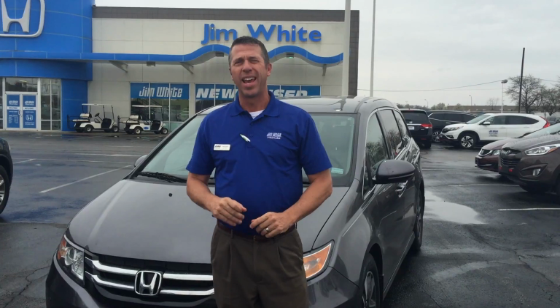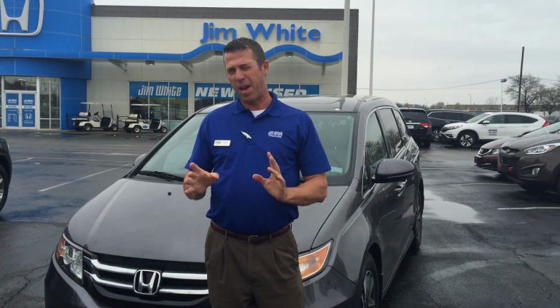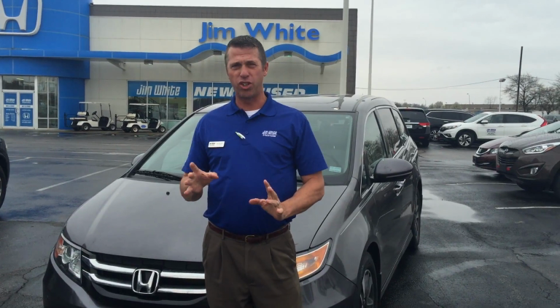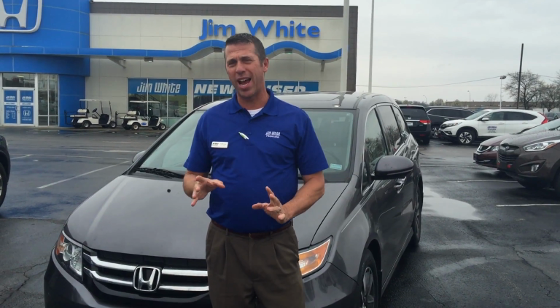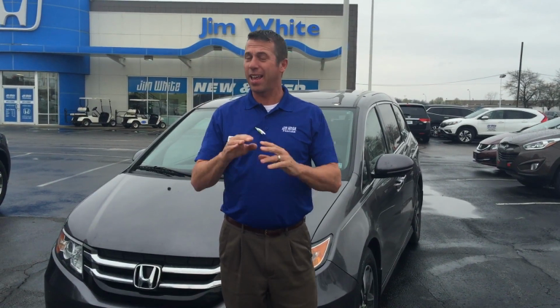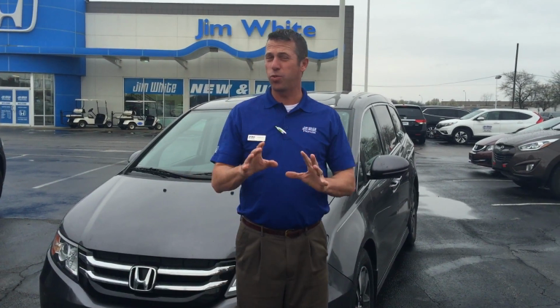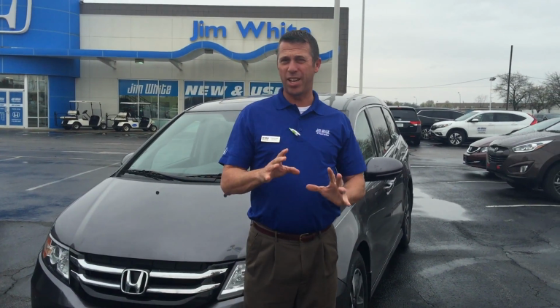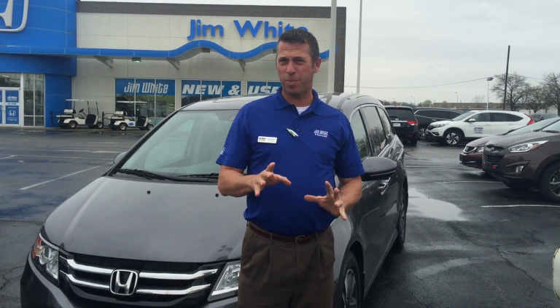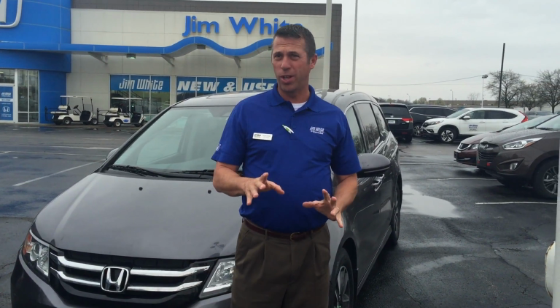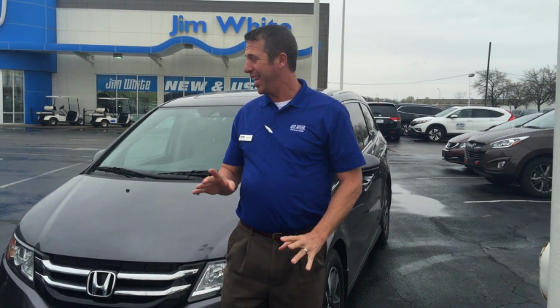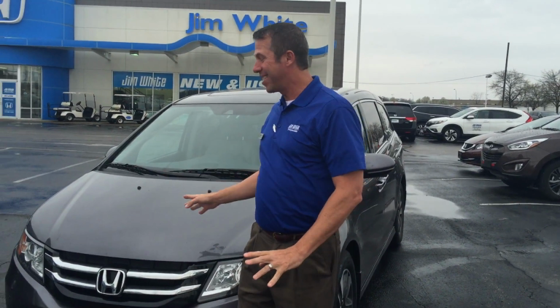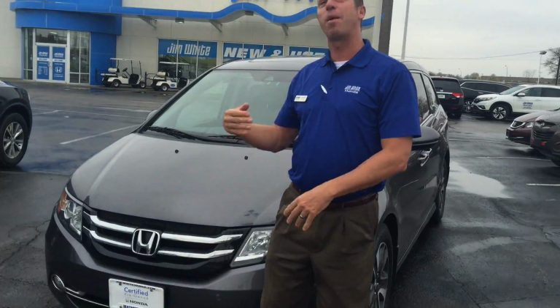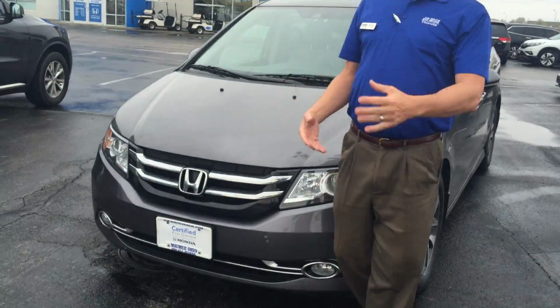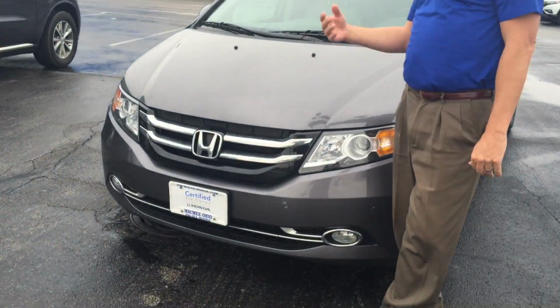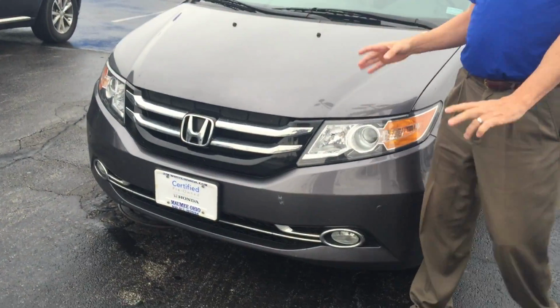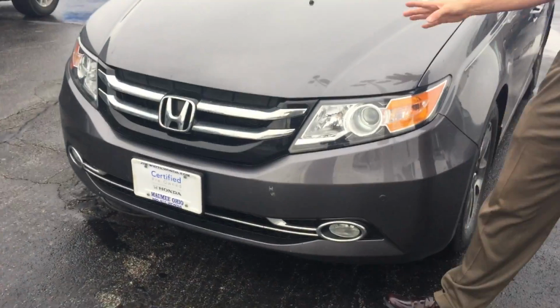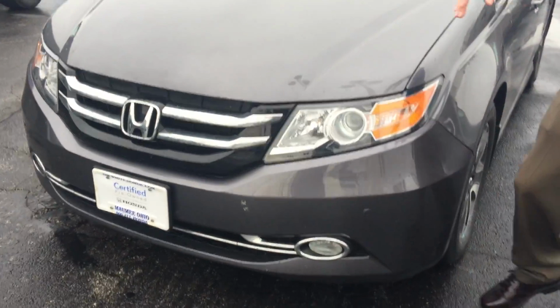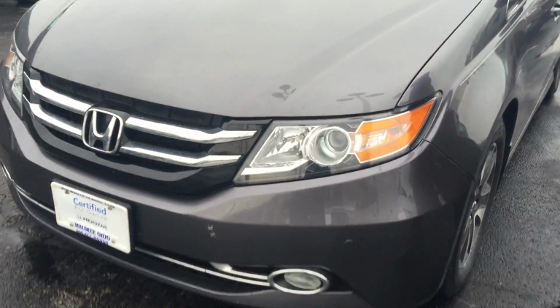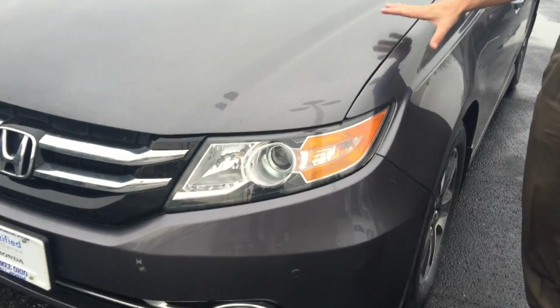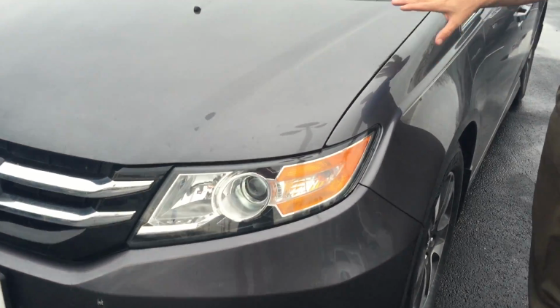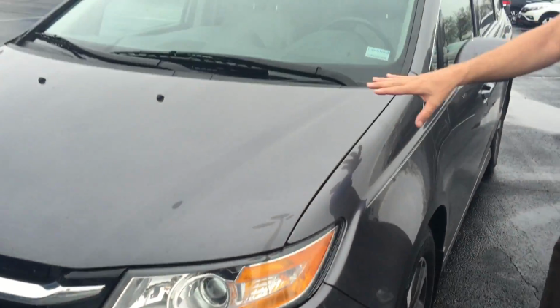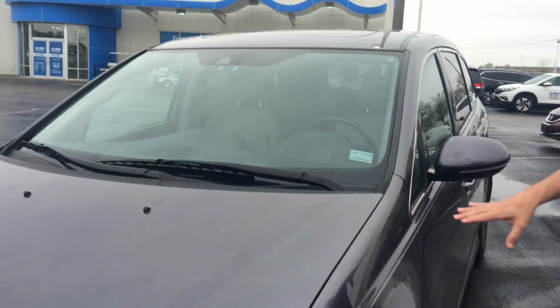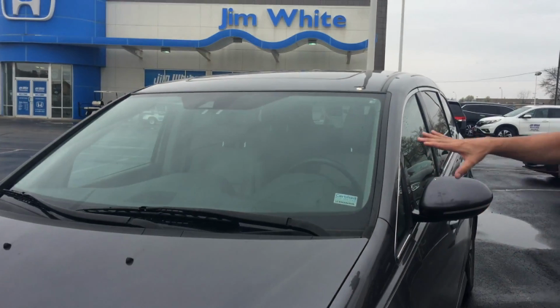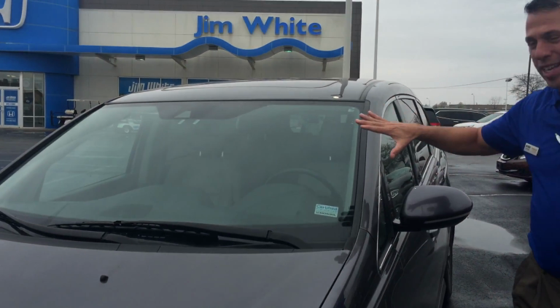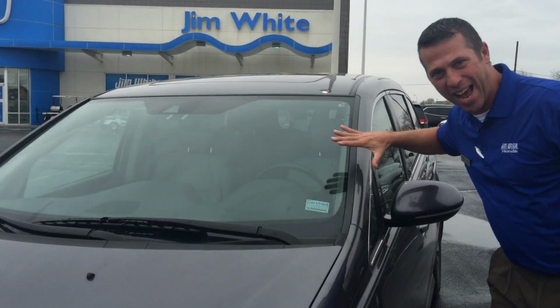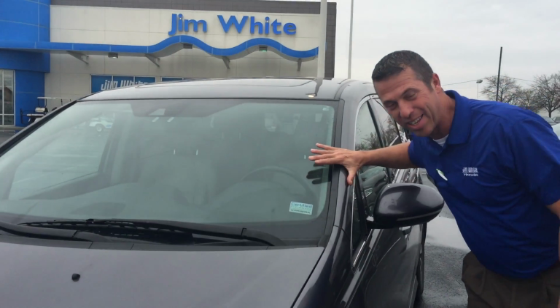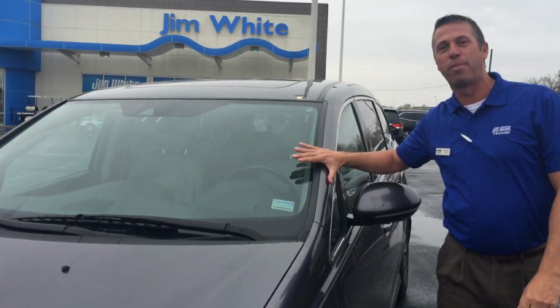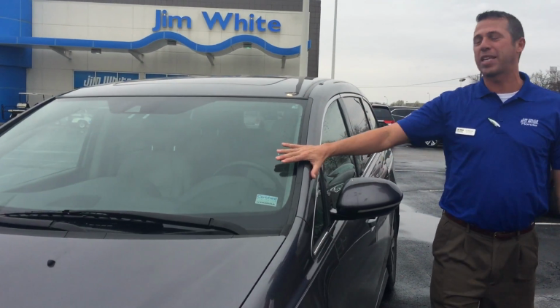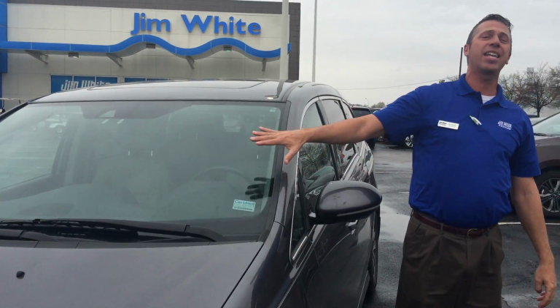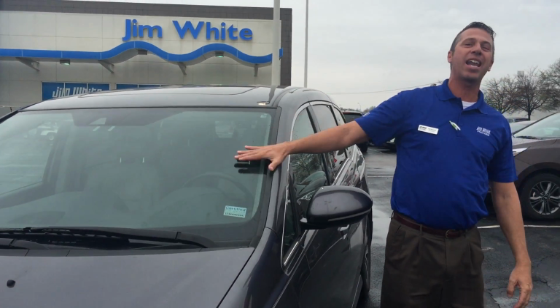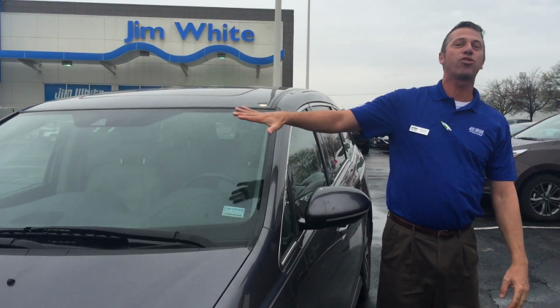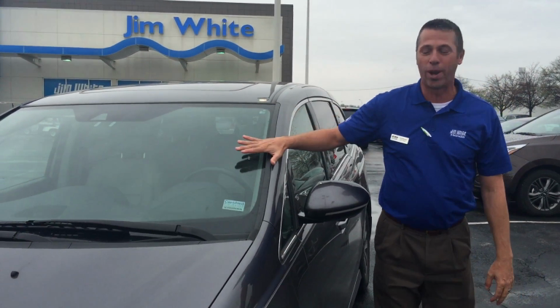Hey, it's Pete Mahalik at Jim White Honda, and I have this week's internet special. It is the creme de la creme. It's the Mac Daddy. It's the best minivan money can buy. Not only is a Honda Odyssey all the above, but the Honda Odyssey Touring.